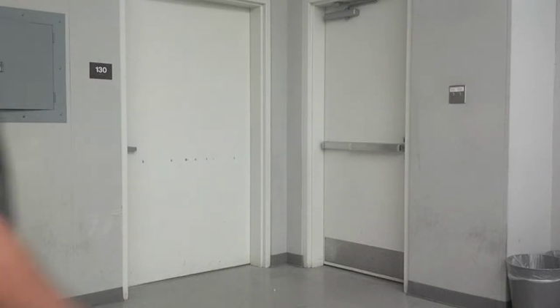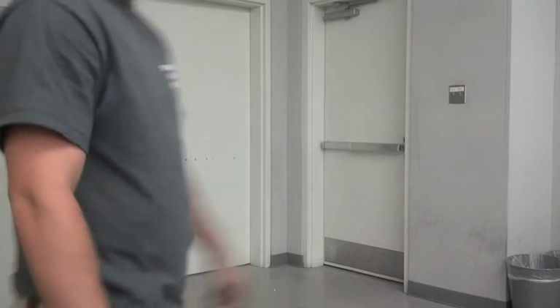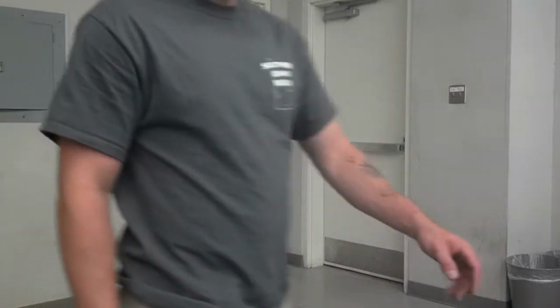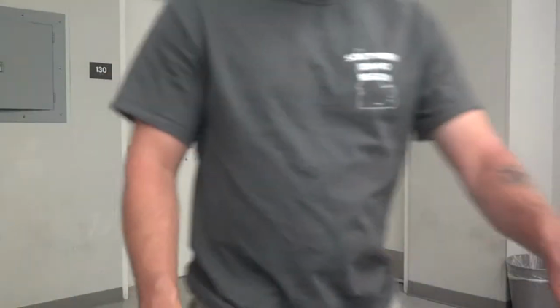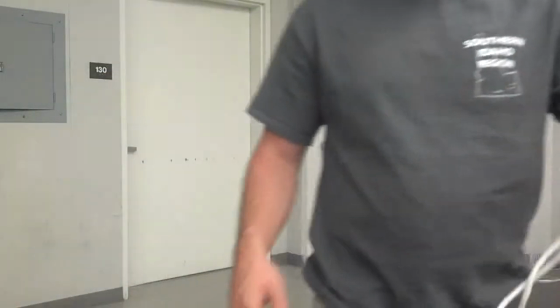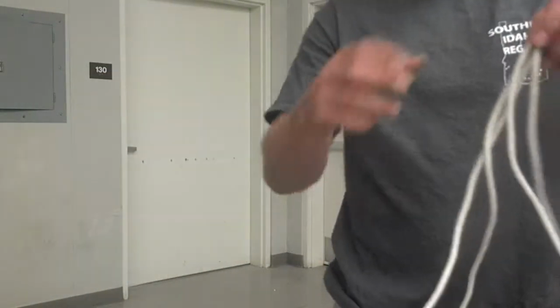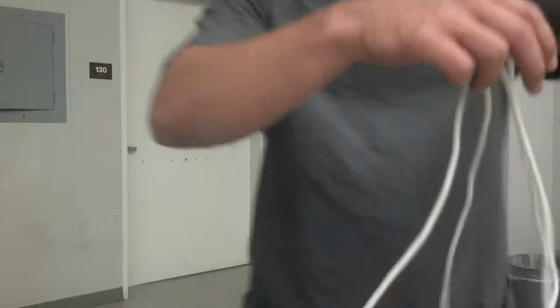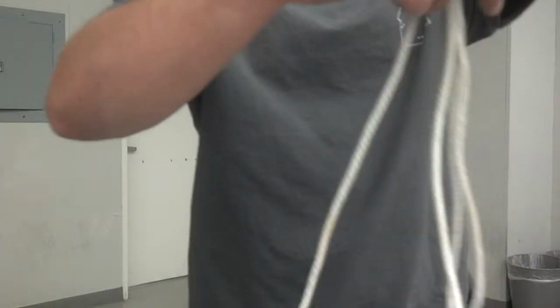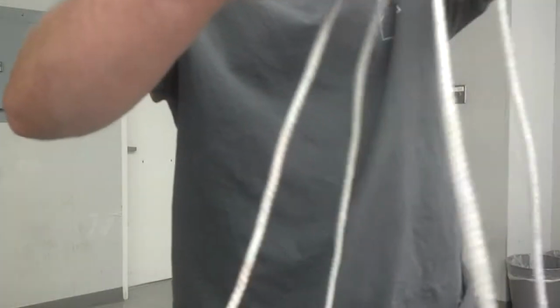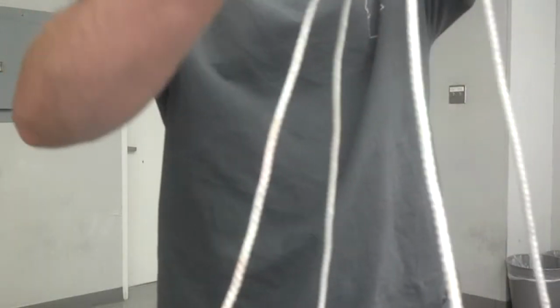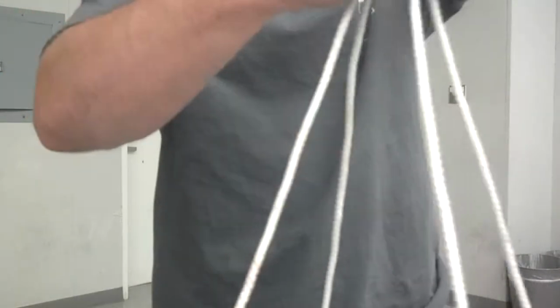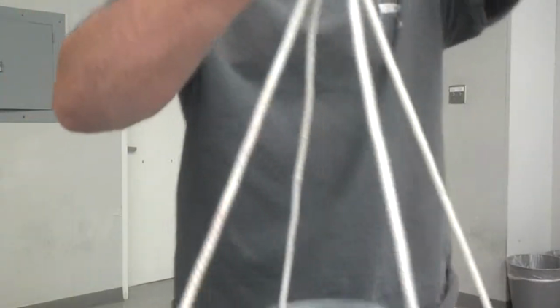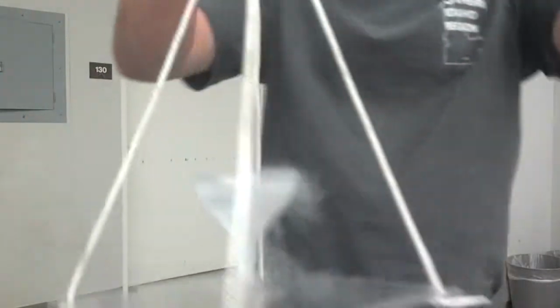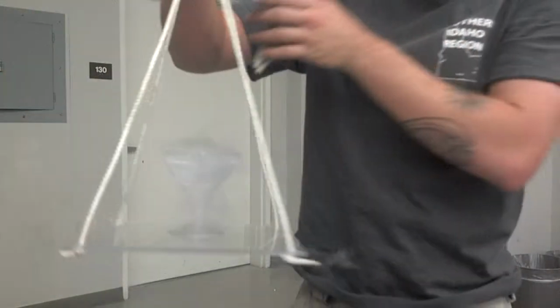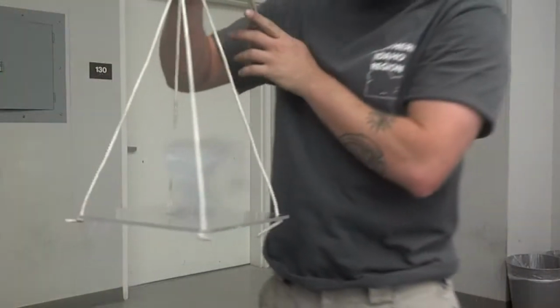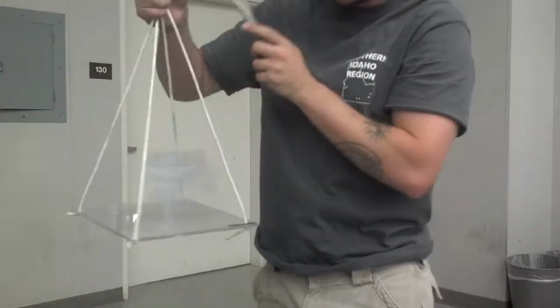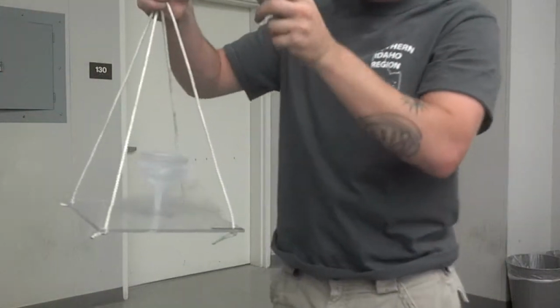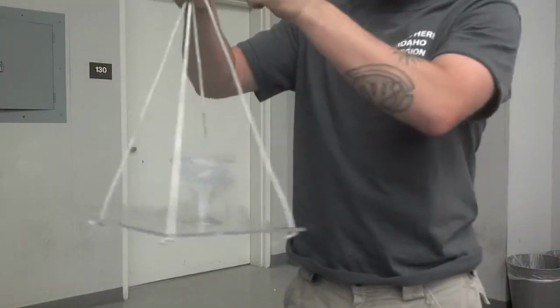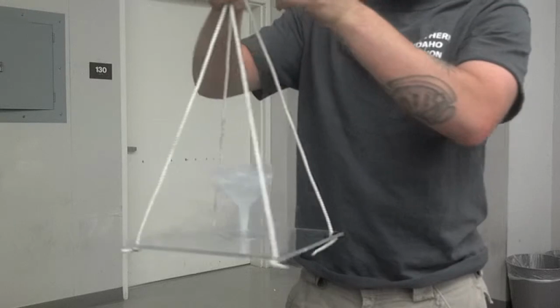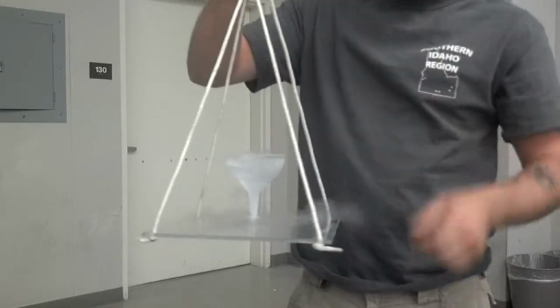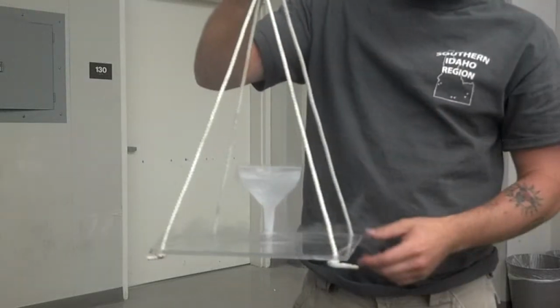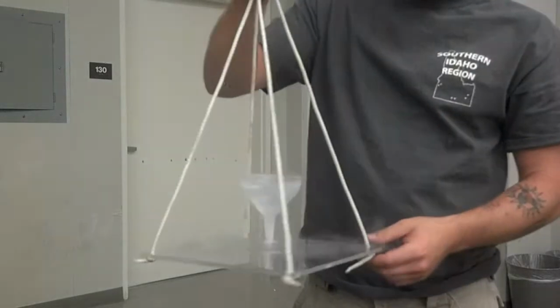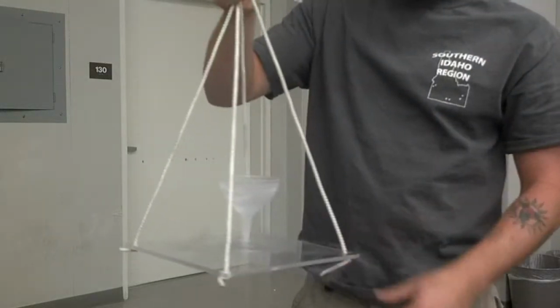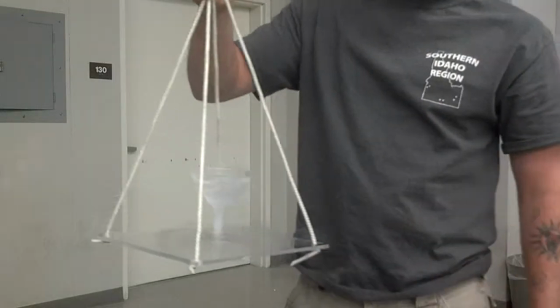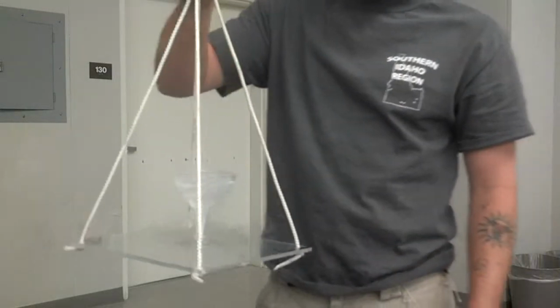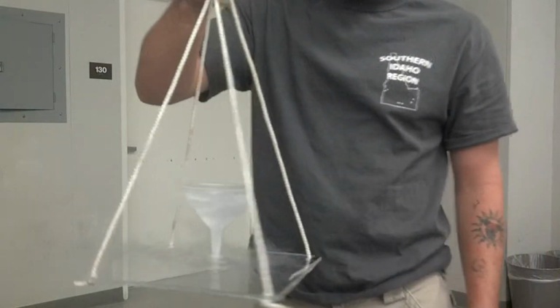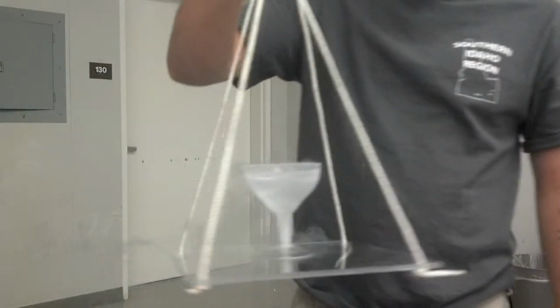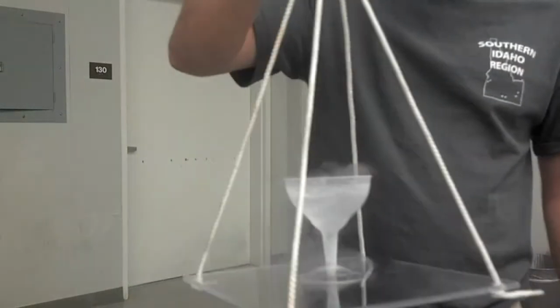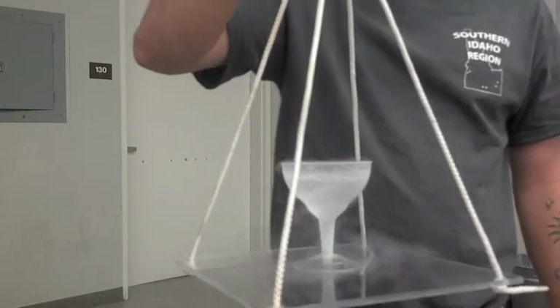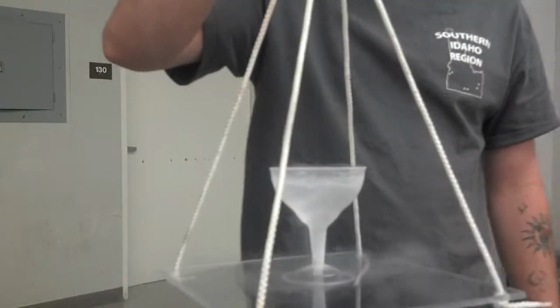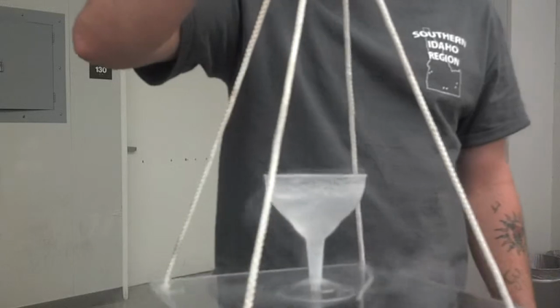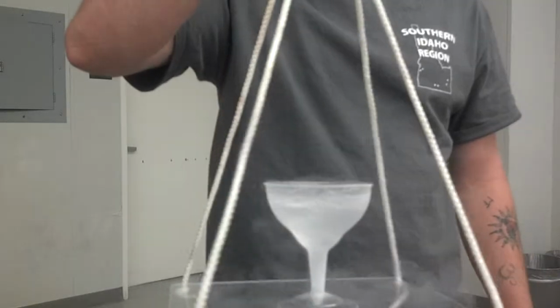All right, here we're going to demonstrate centripetal force. We're going to use this plexiglass platform with the ropes tied to it, and a wine glass — normally full of water, but right now I have it full of liquid nitrogen.